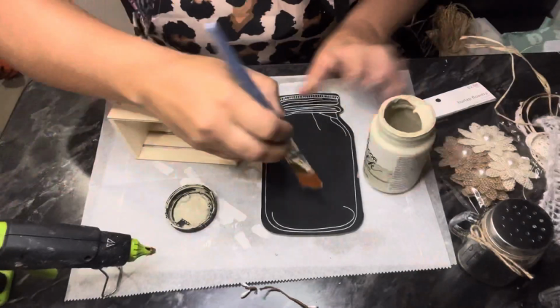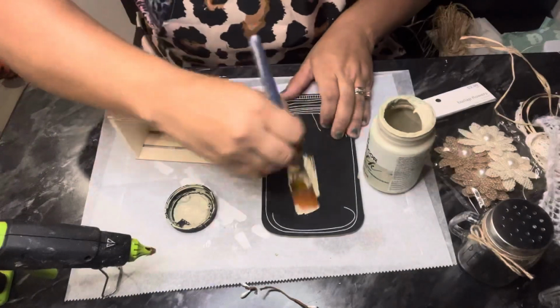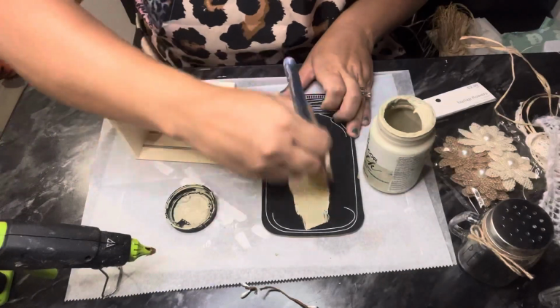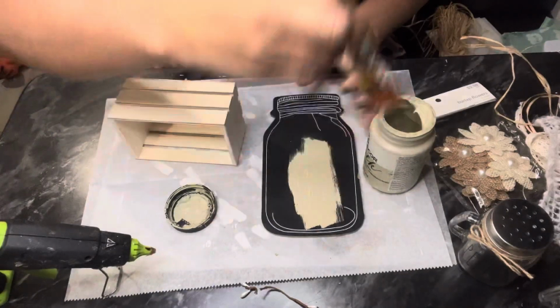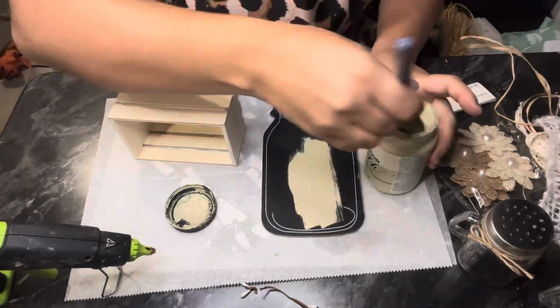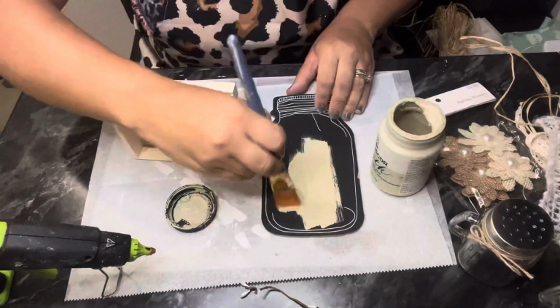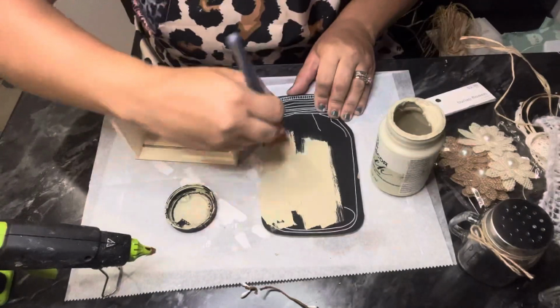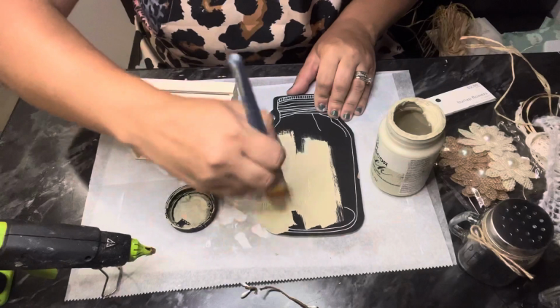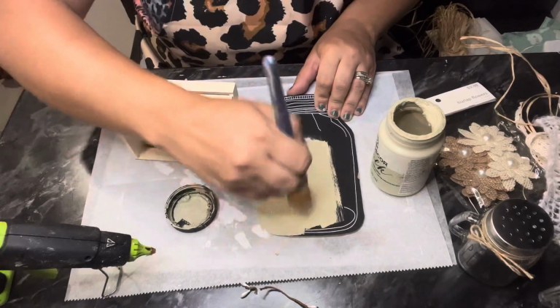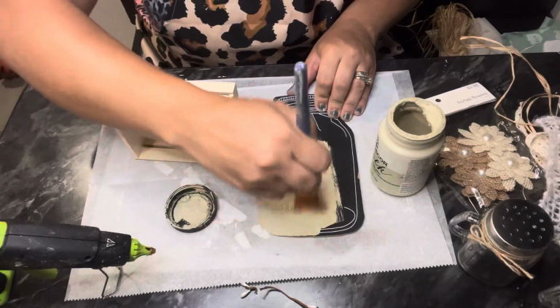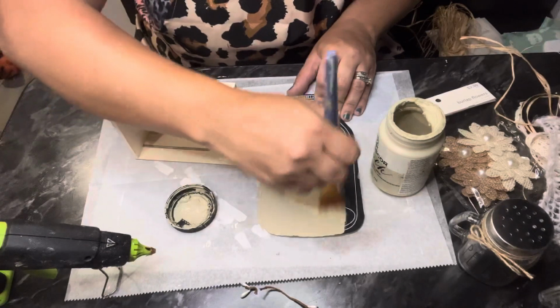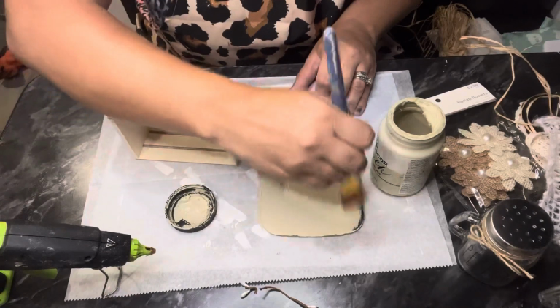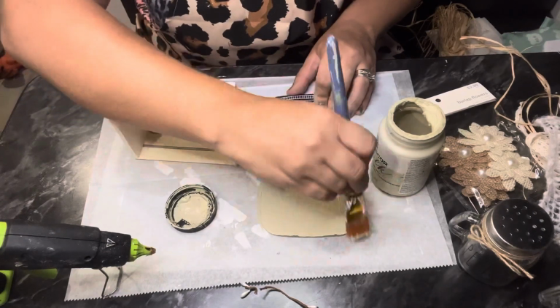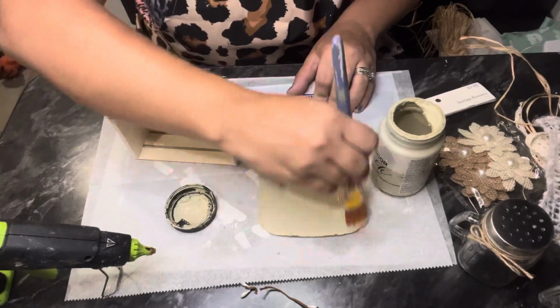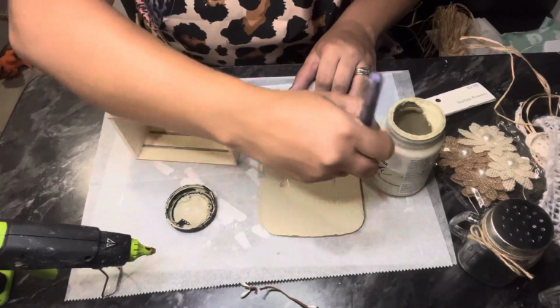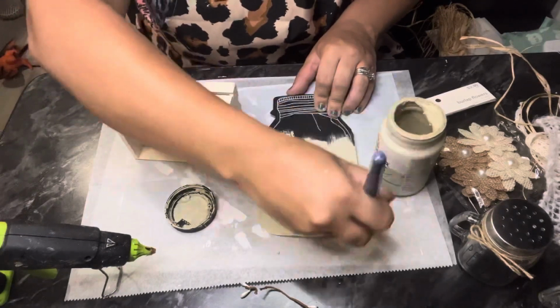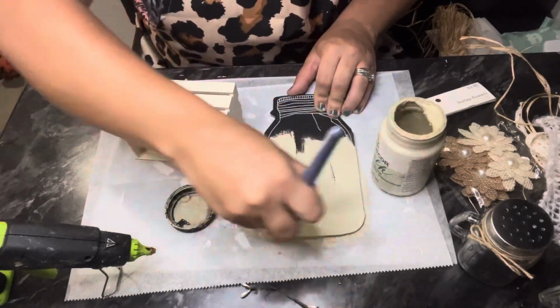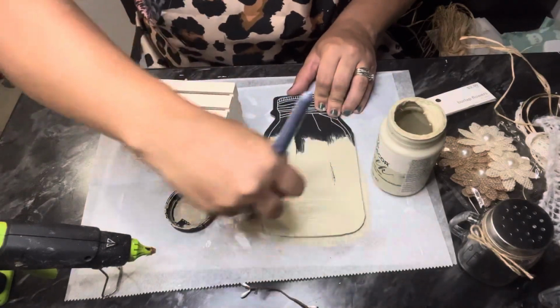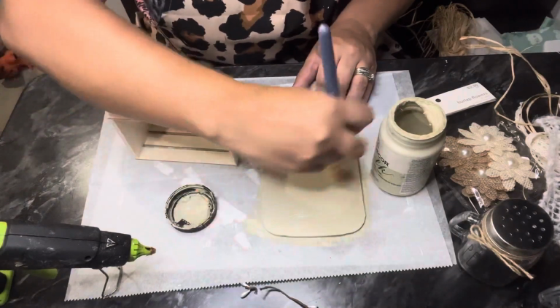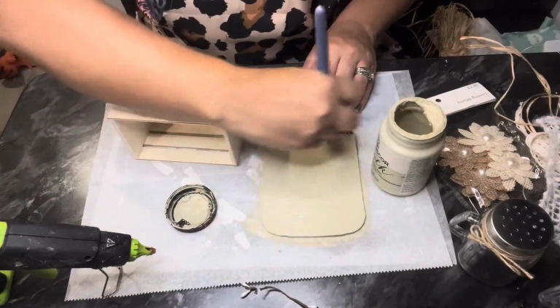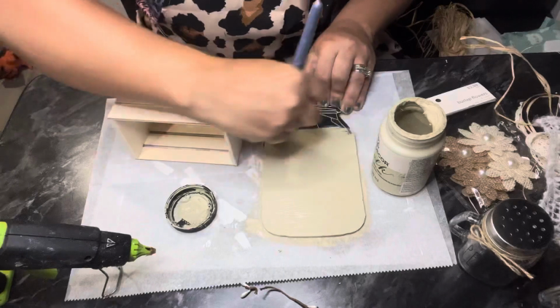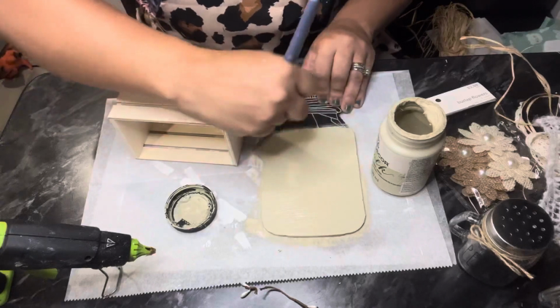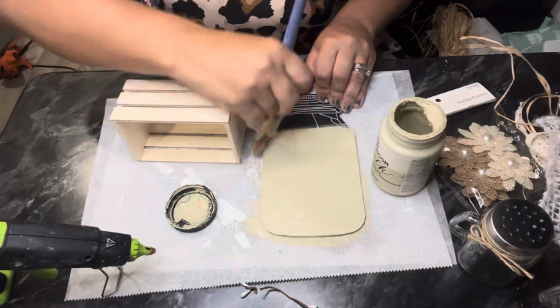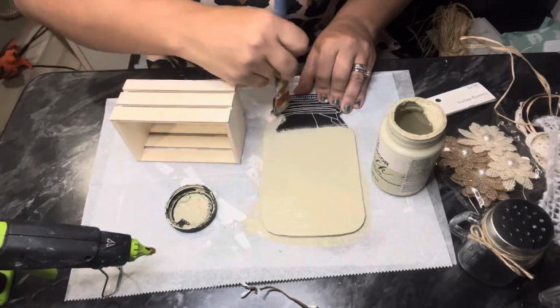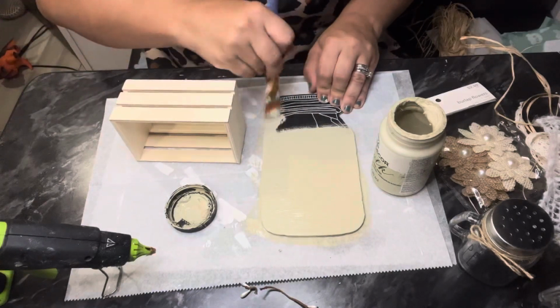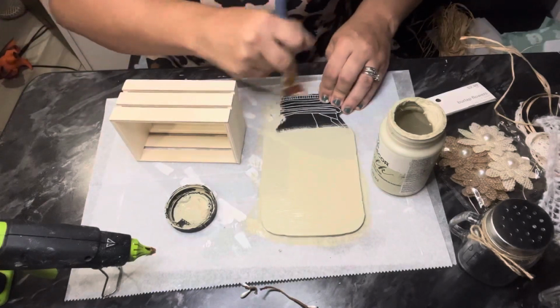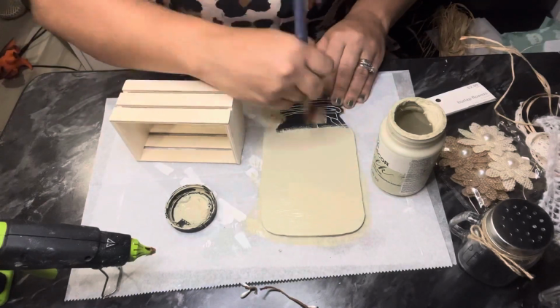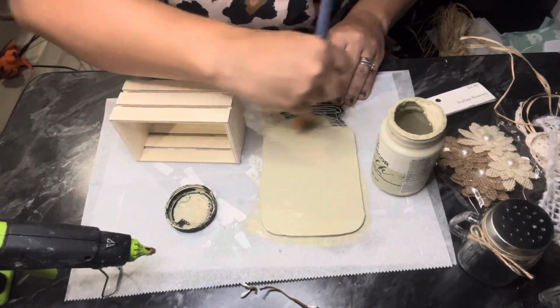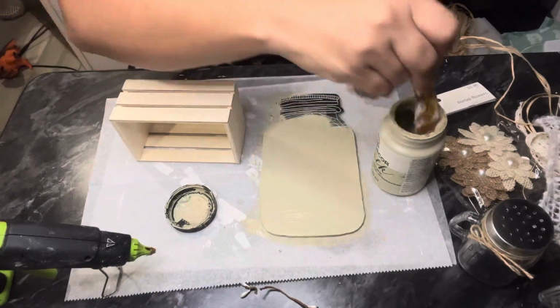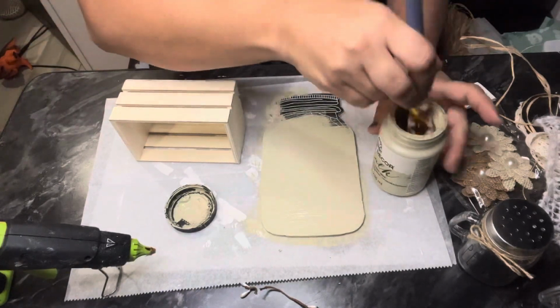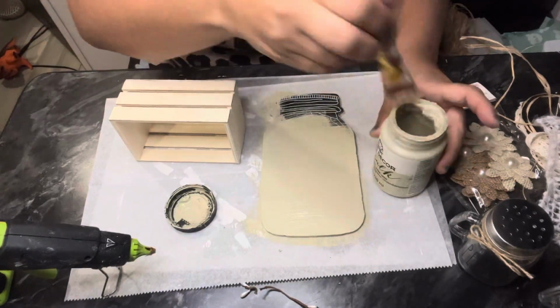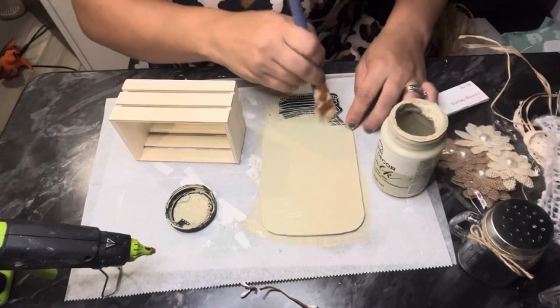We're going to start by painting our mason jar and our crate in the color oatmeal. This one is from Folk Art — it is a chalk paint — and we're just going to give it a nice single coat on both the crate and the mason jar.